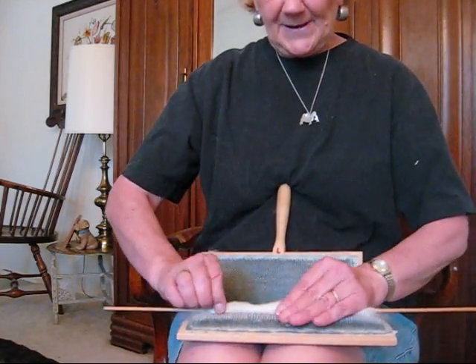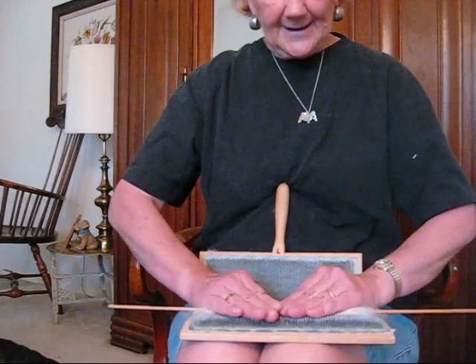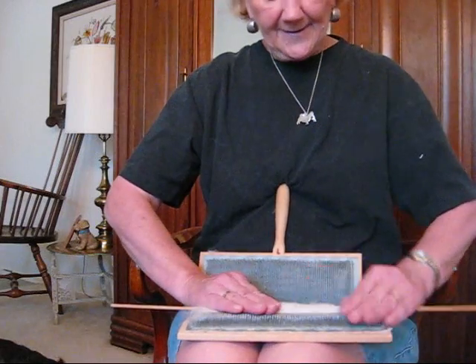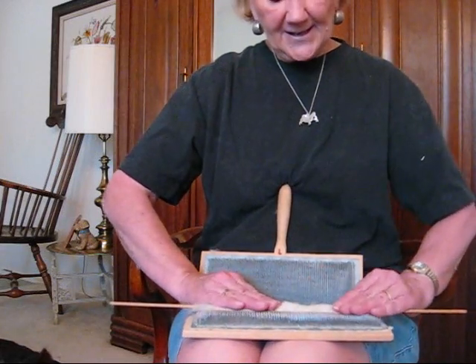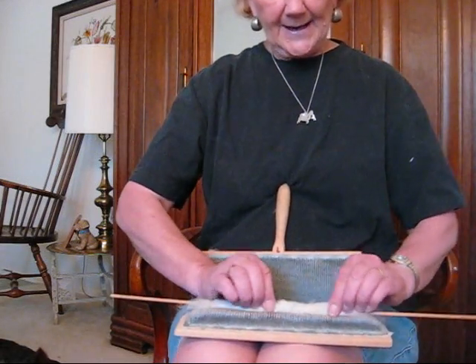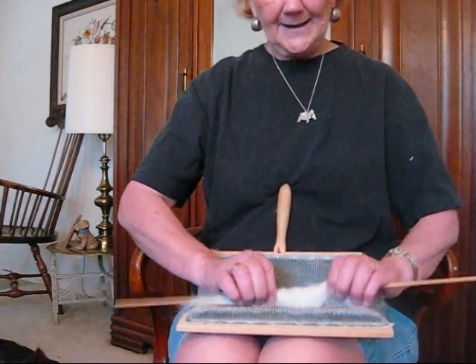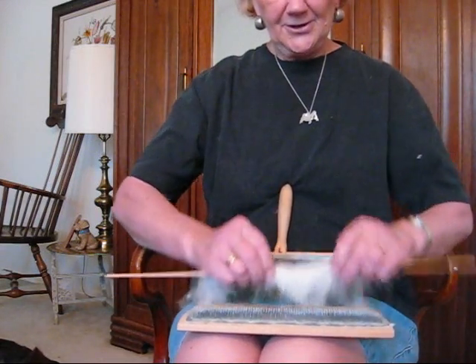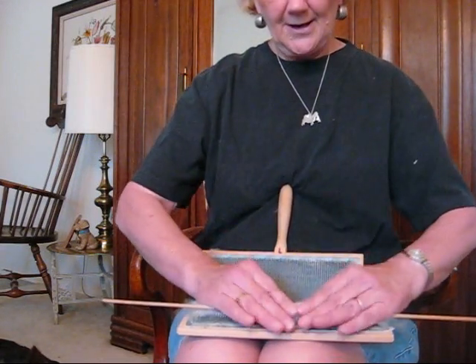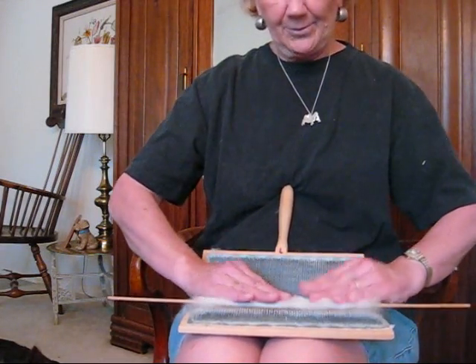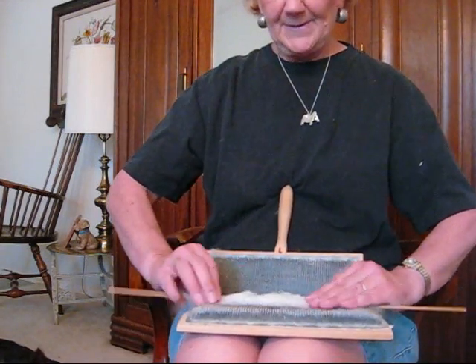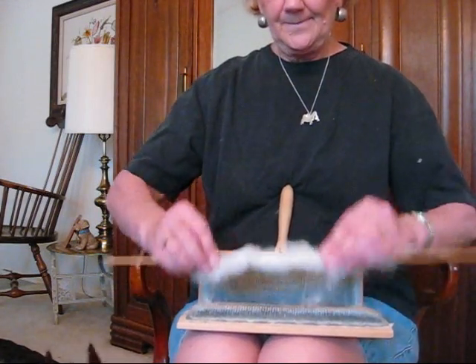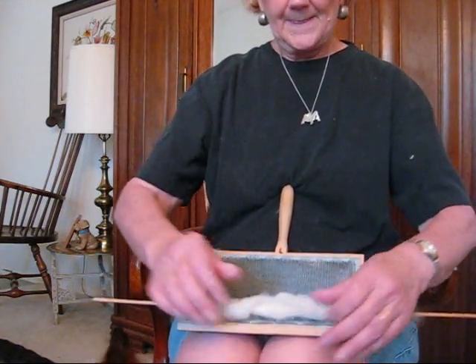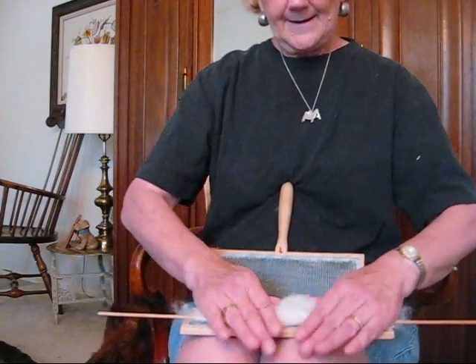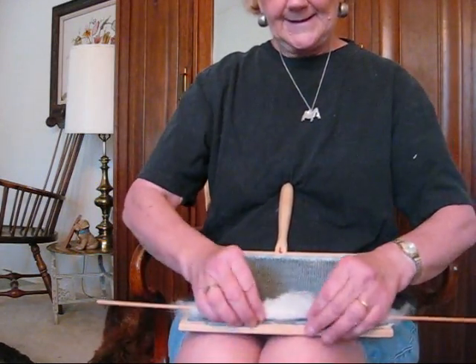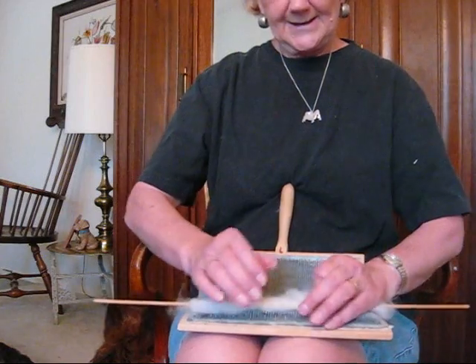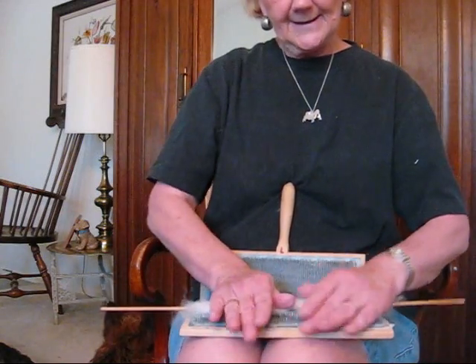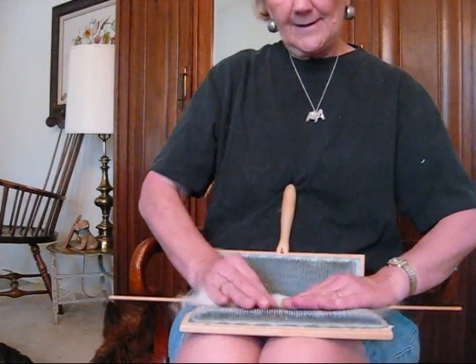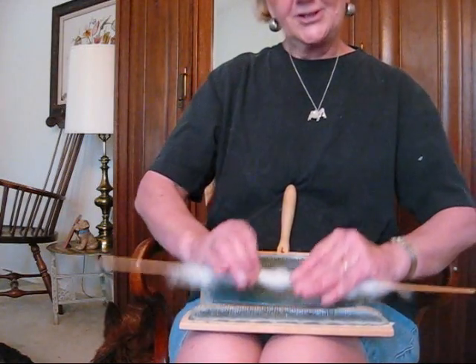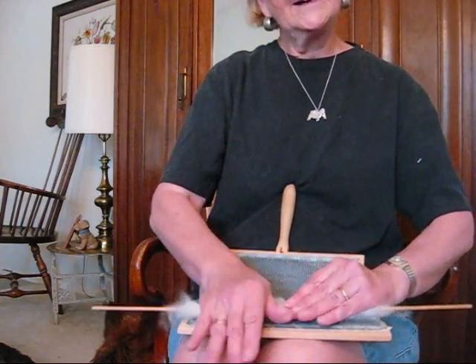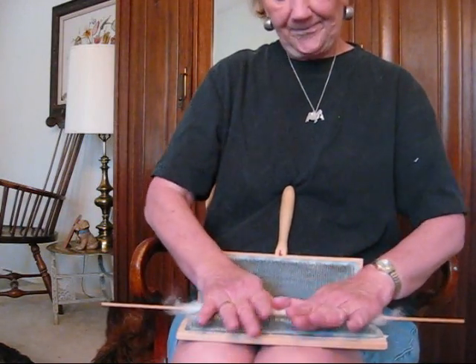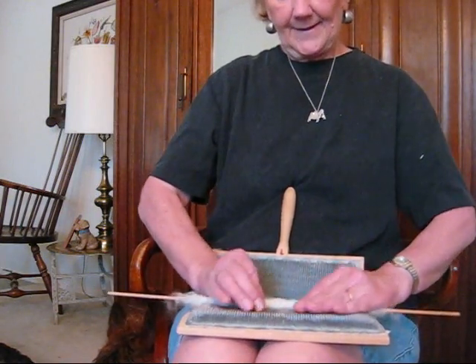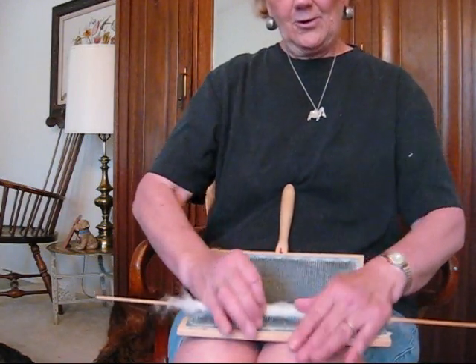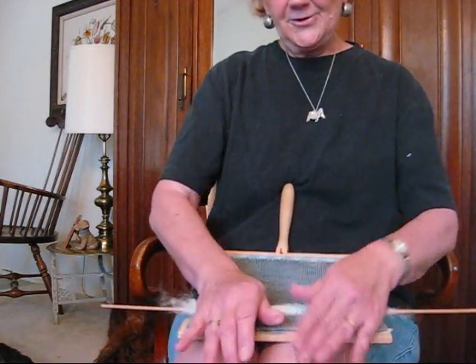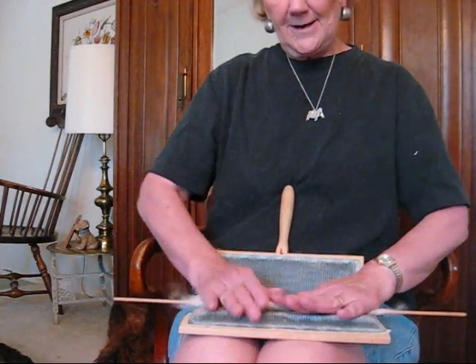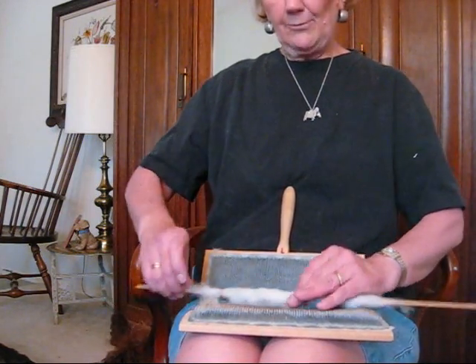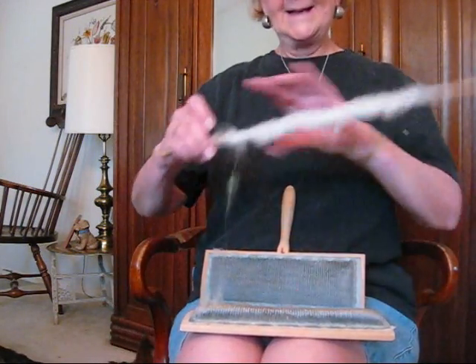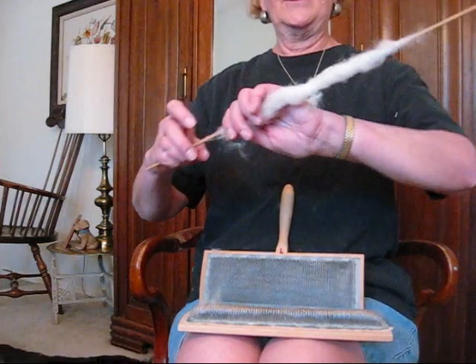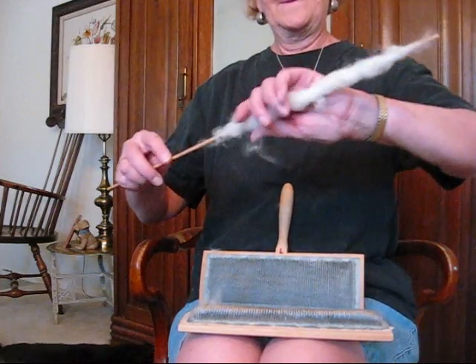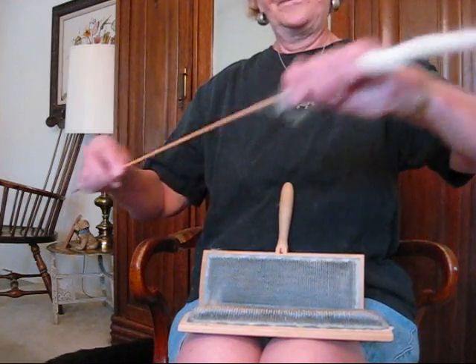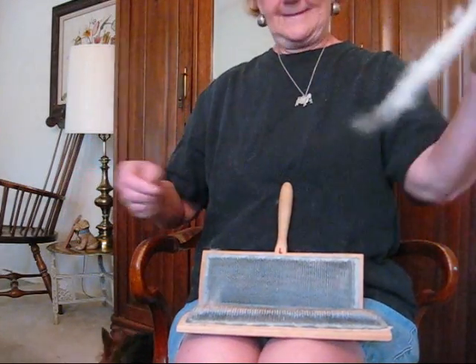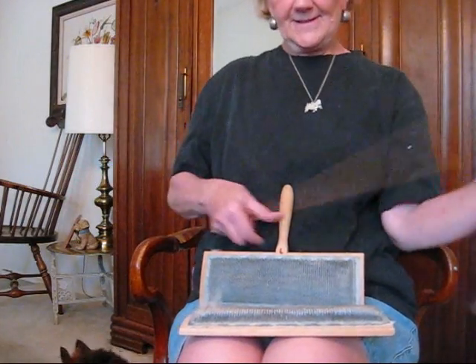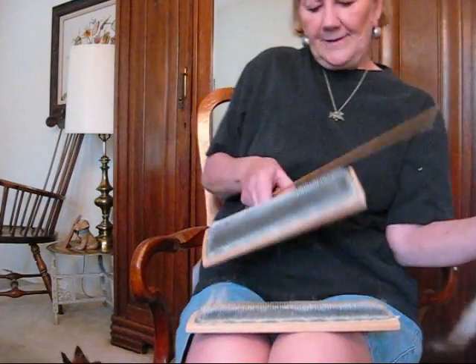Spinning dog hair is very much like spinning cotton. You can do it on a support spindle, a tockley, or a charka, or you can do it on a lightweight hand spindle. Now there's a Poonie.